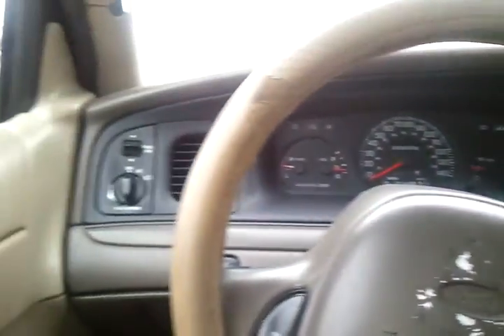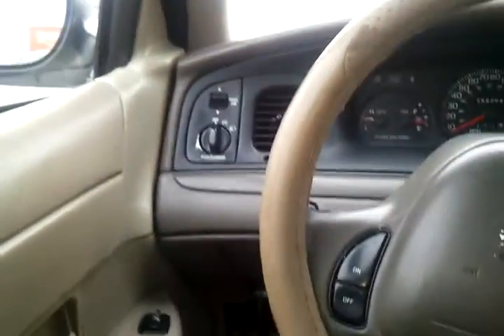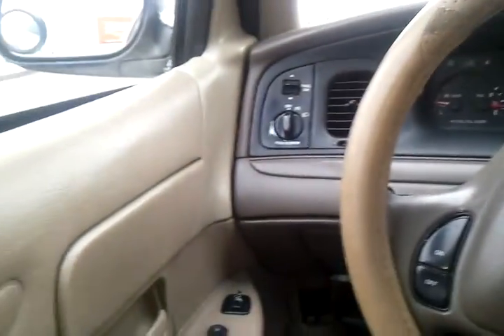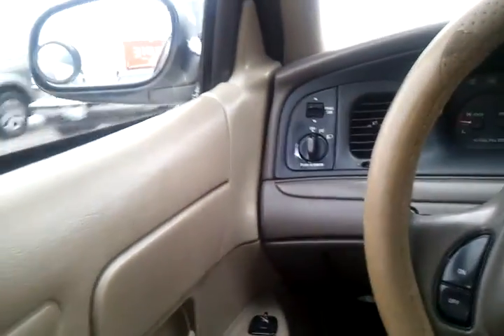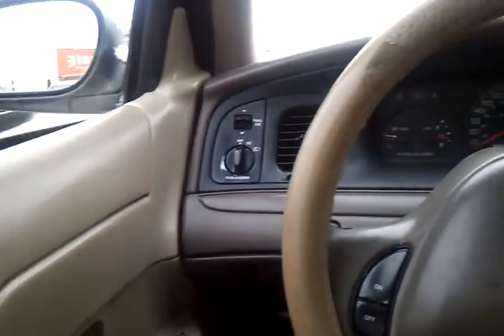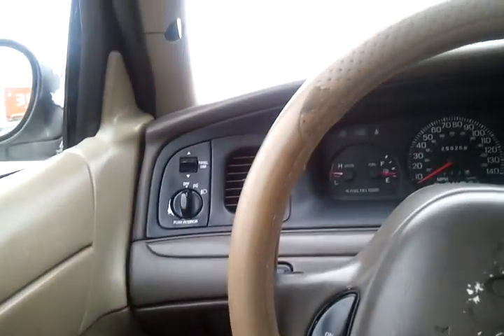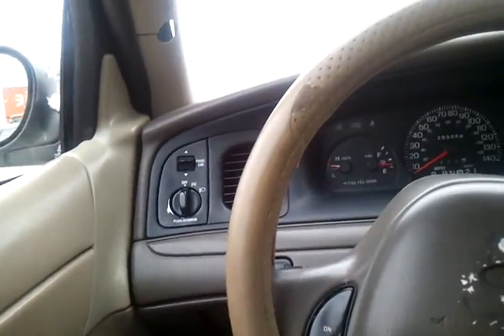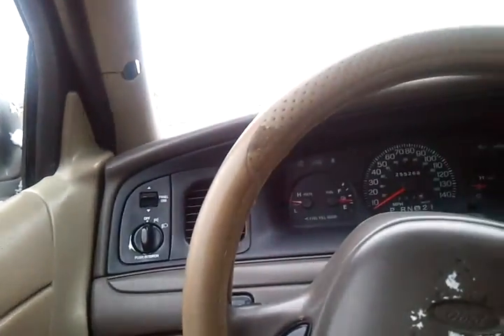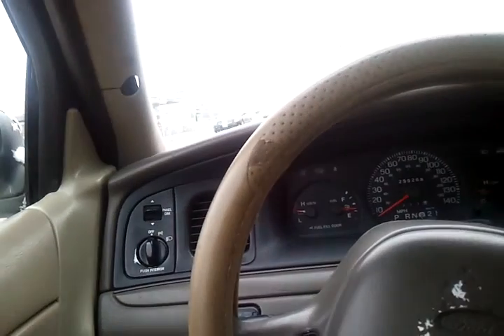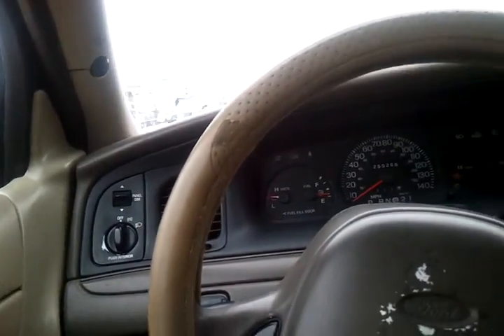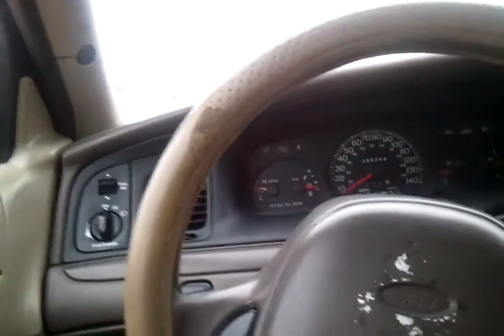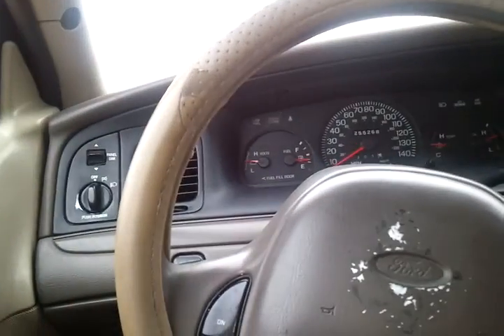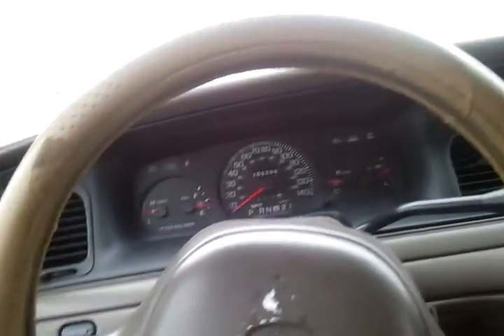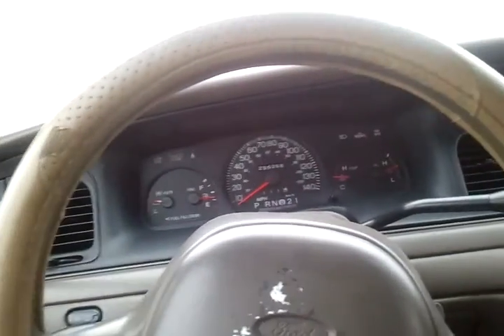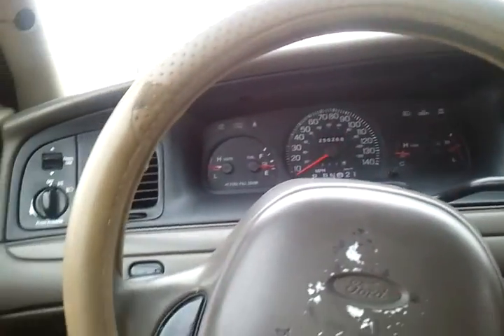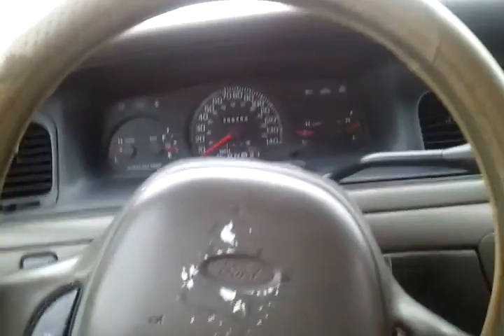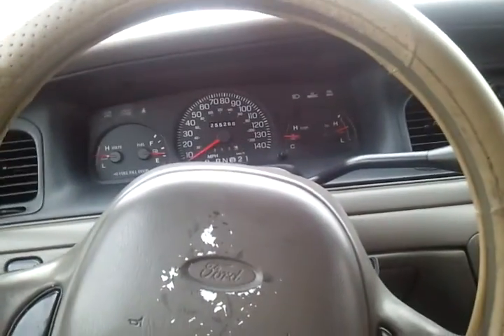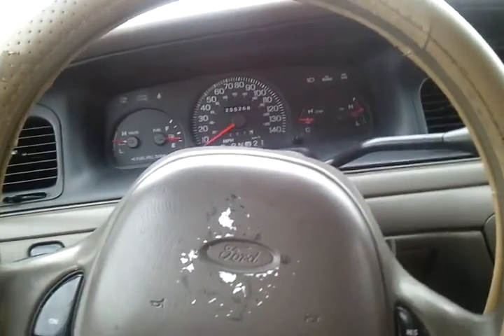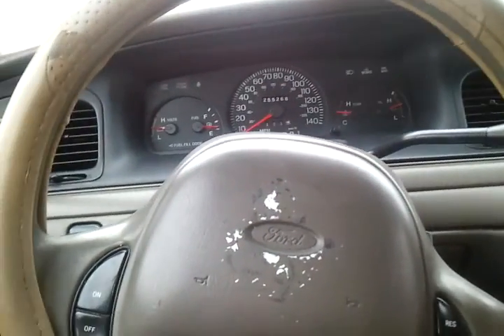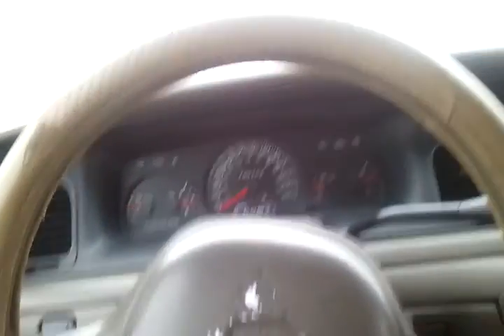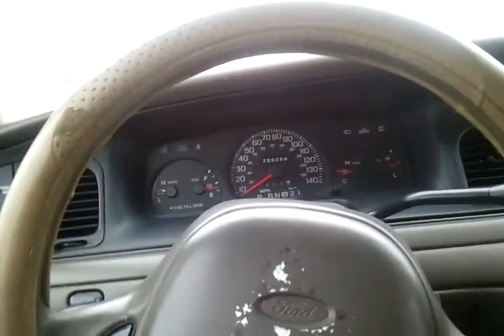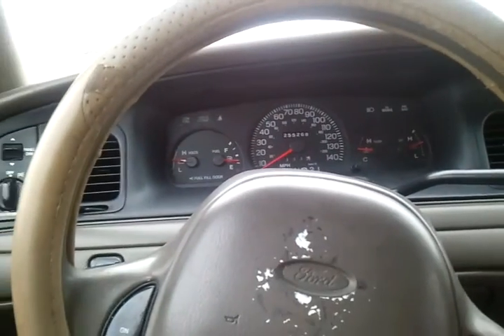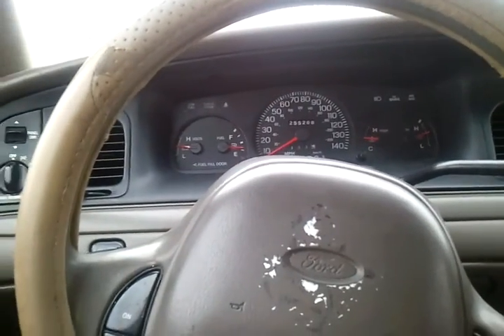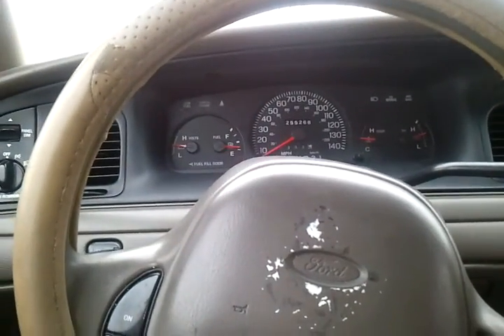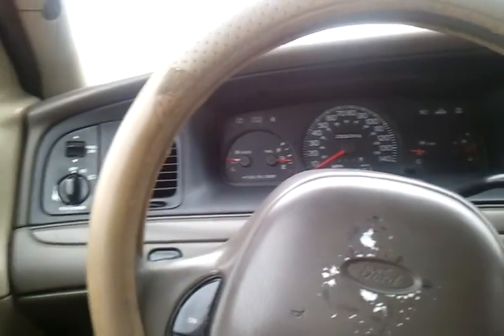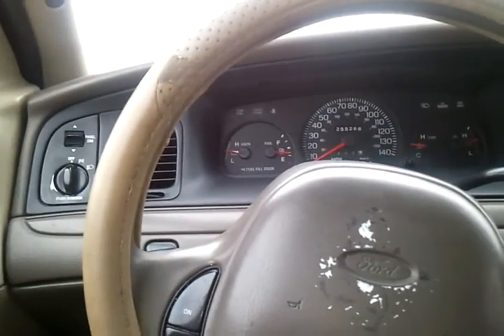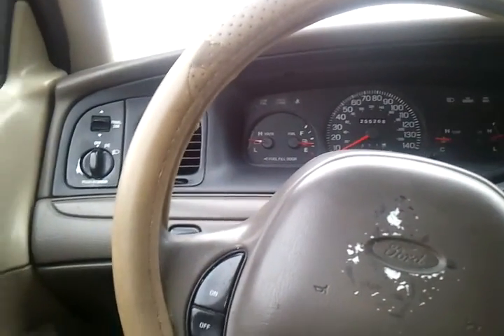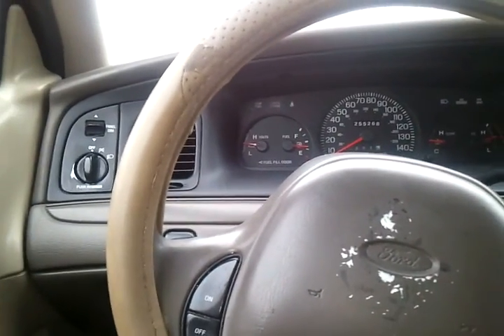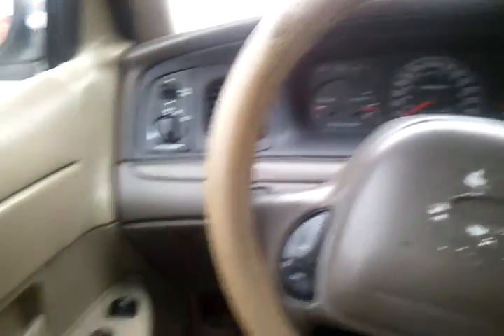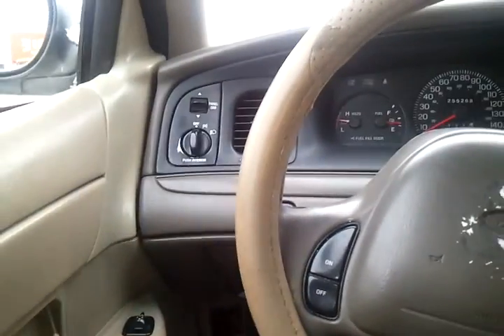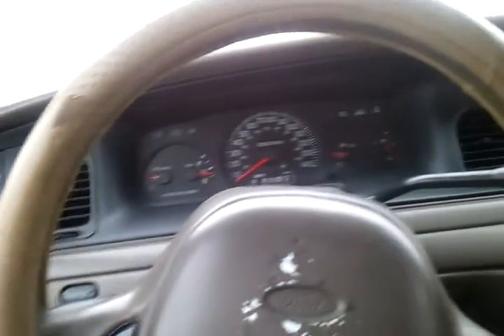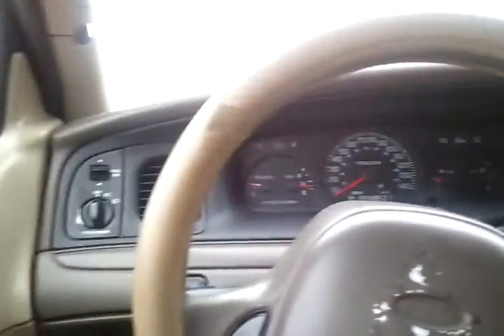Hello everybody, this is my video of my 2004 Crown Victoria Police Interceptor. We're gonna jump on a highway so I can show you how my car runs — real nice, real strong.